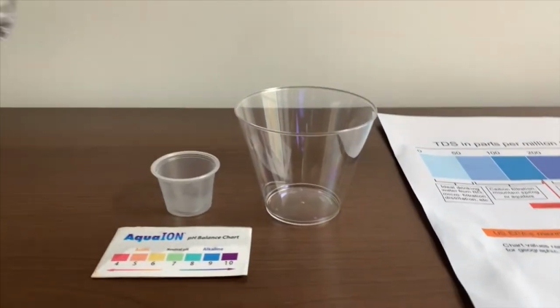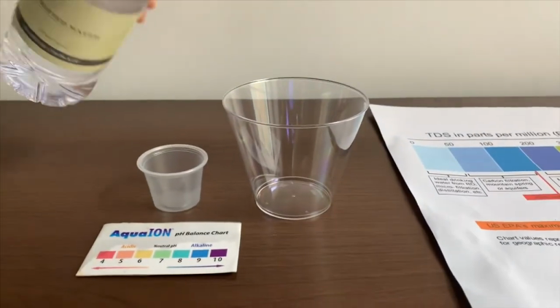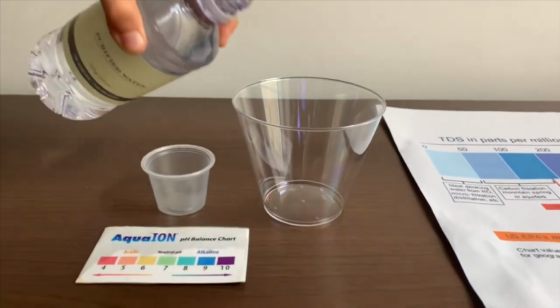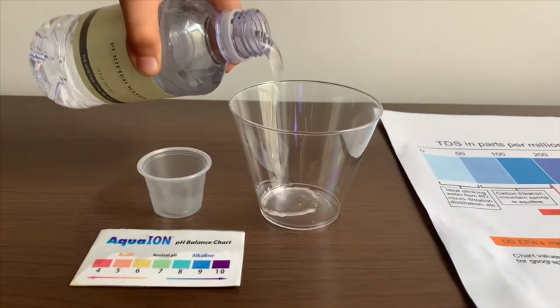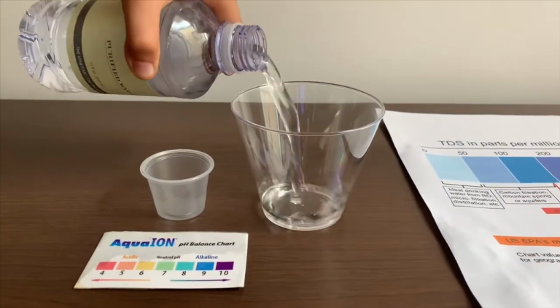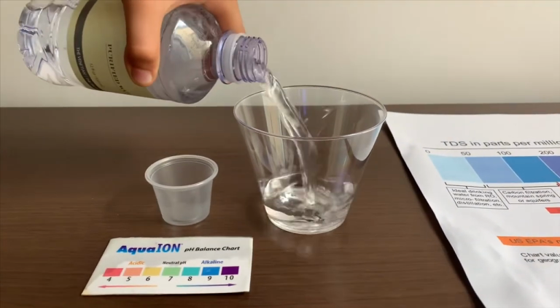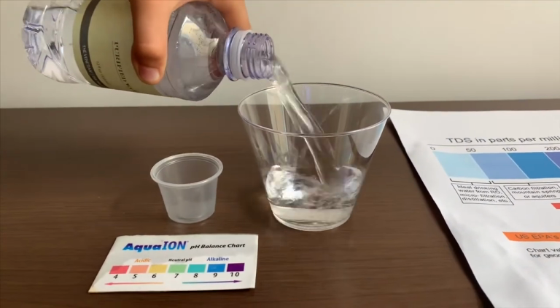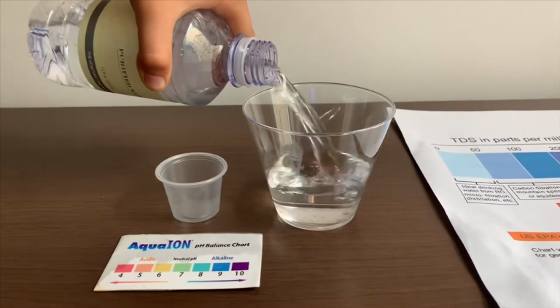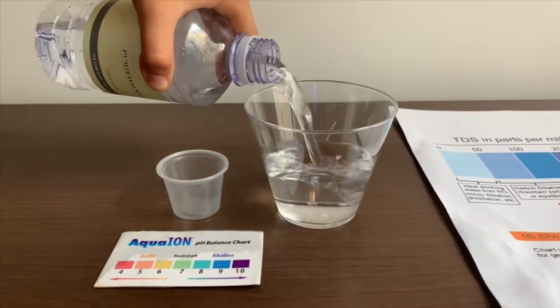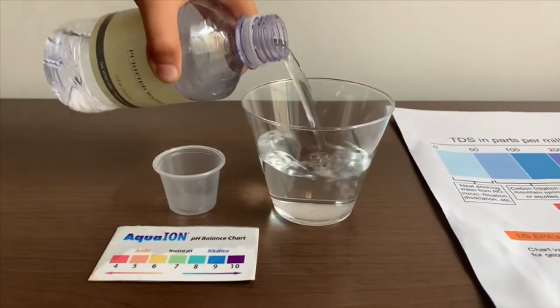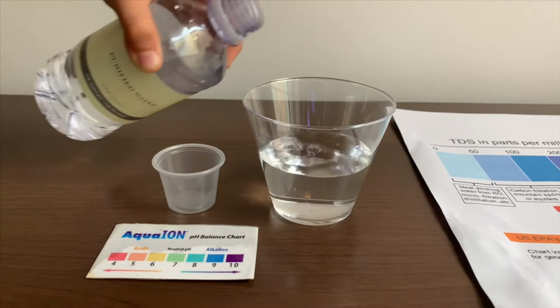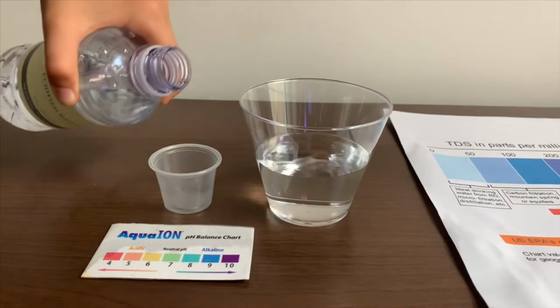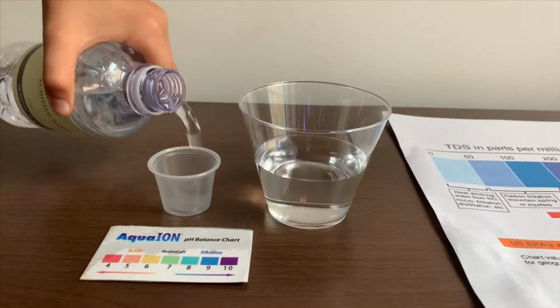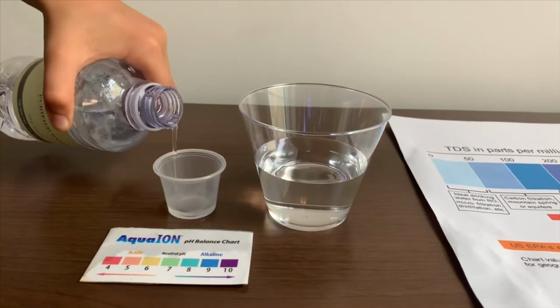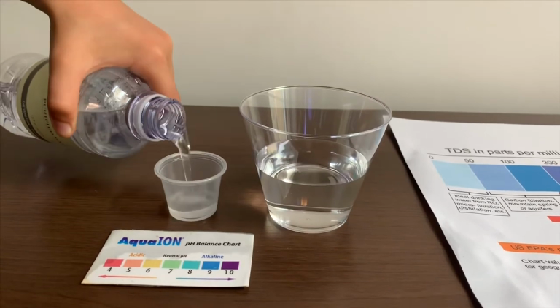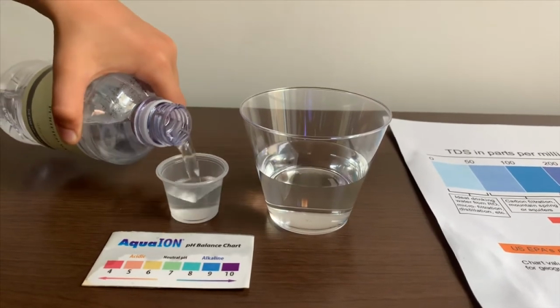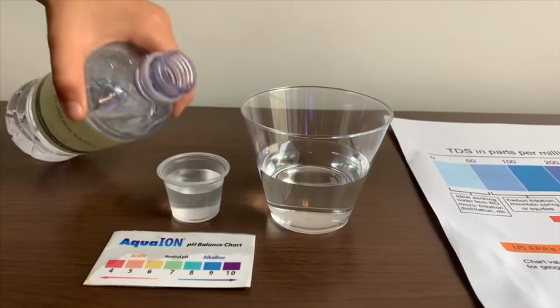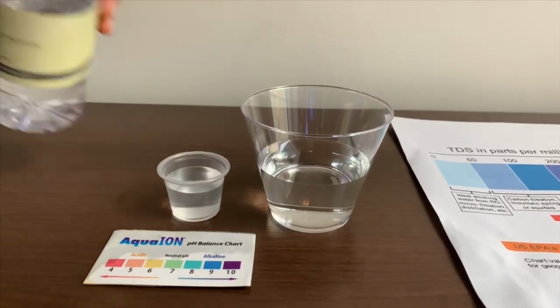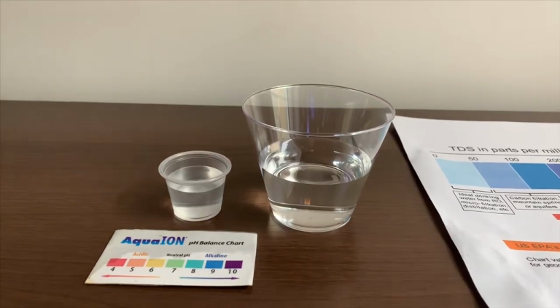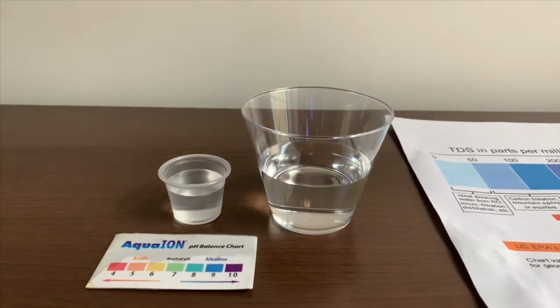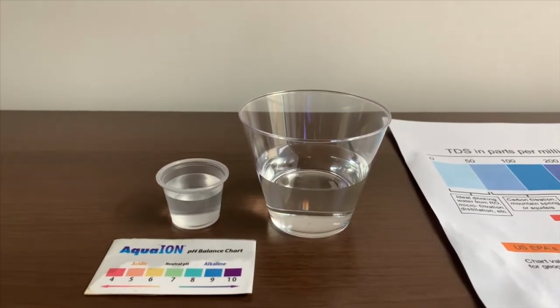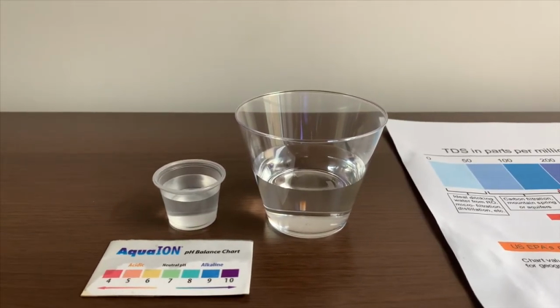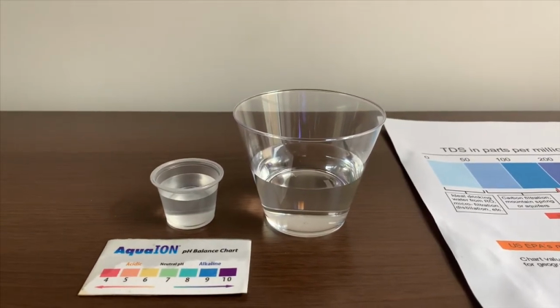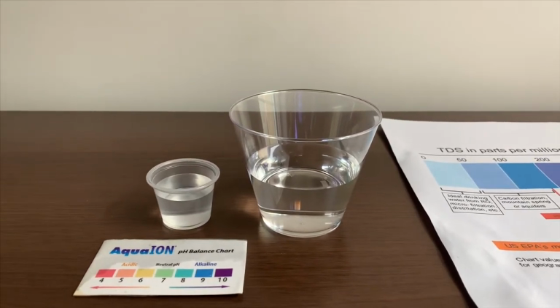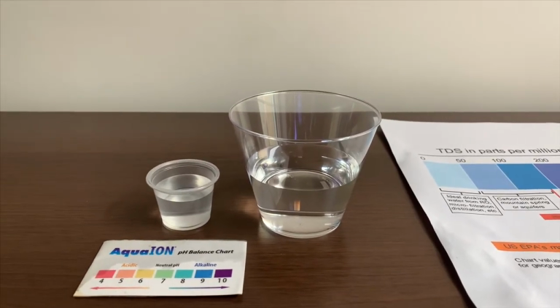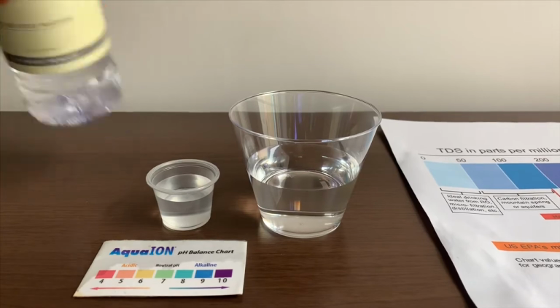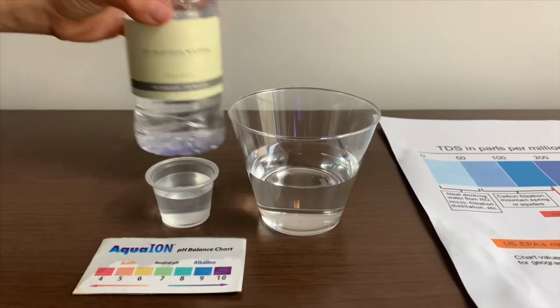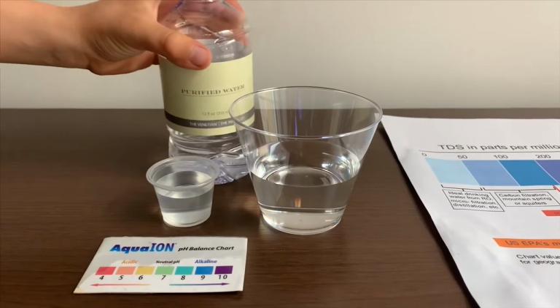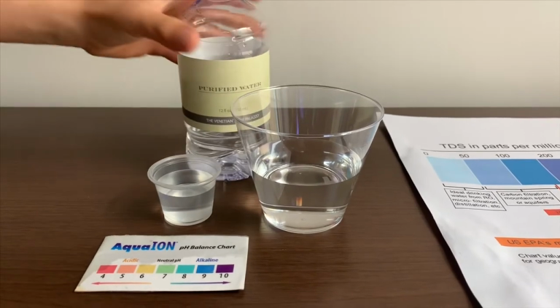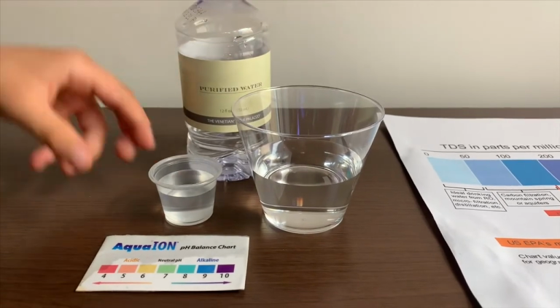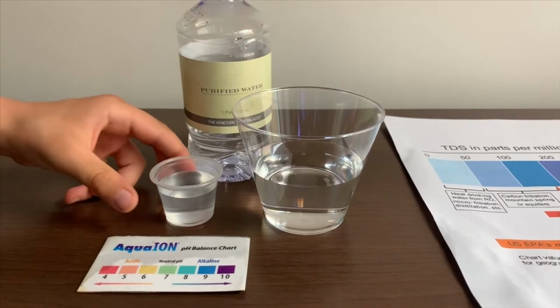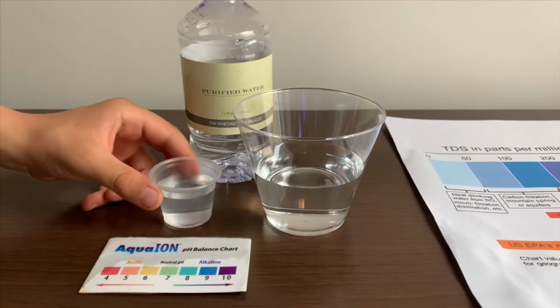Let's pour some water in. This is a little too much for the pH cup, so let's pour some back into the TDS container.